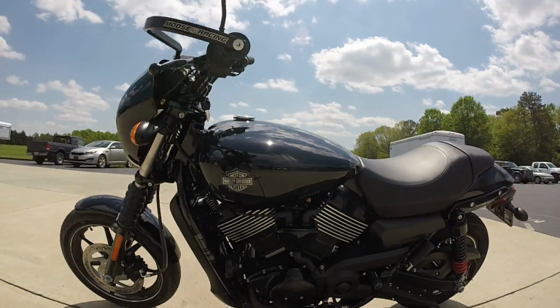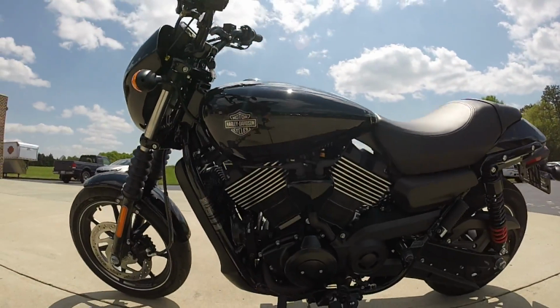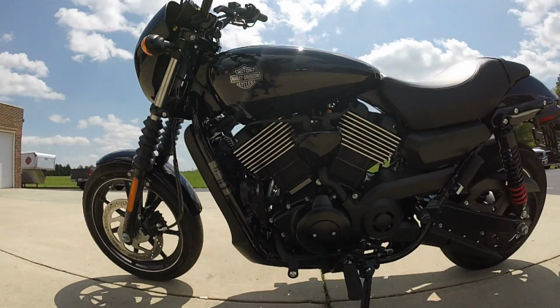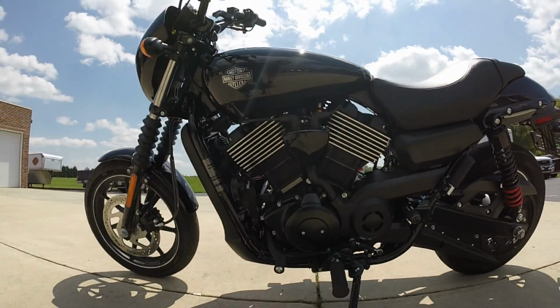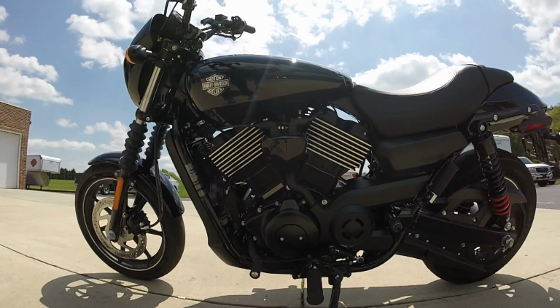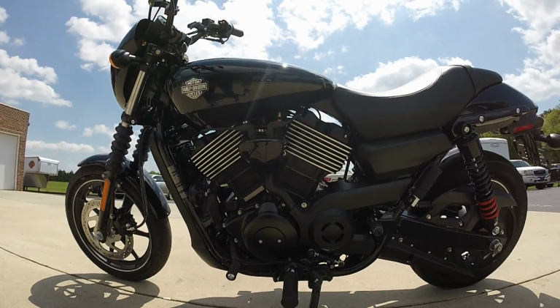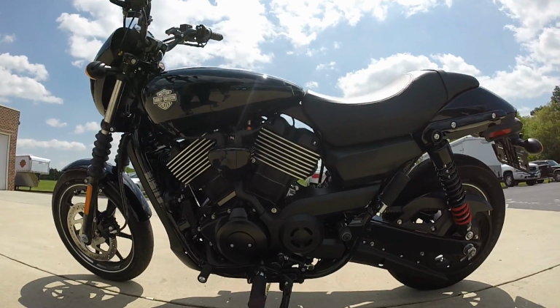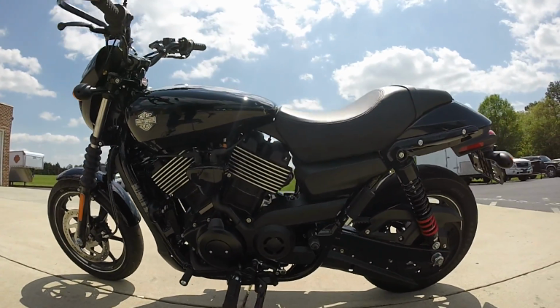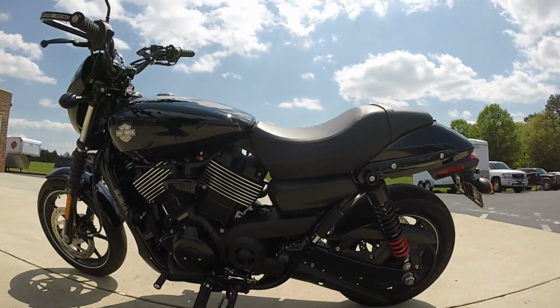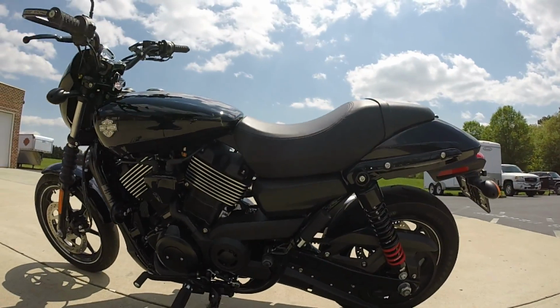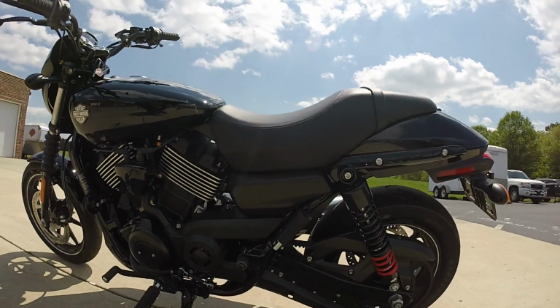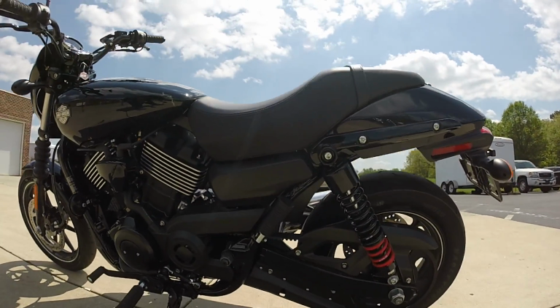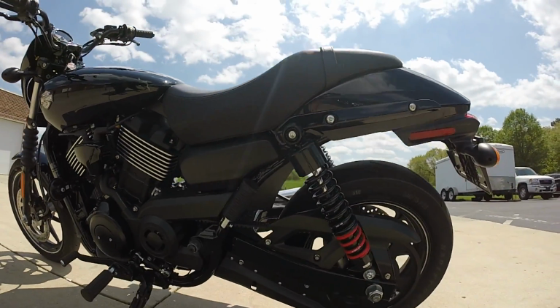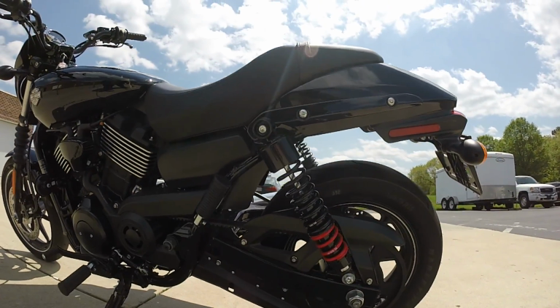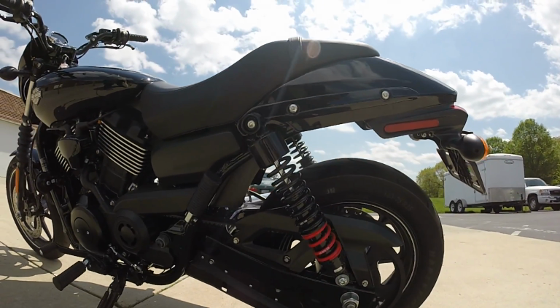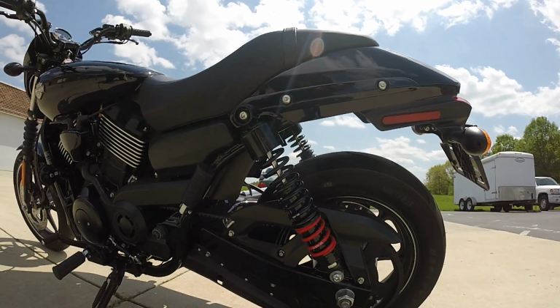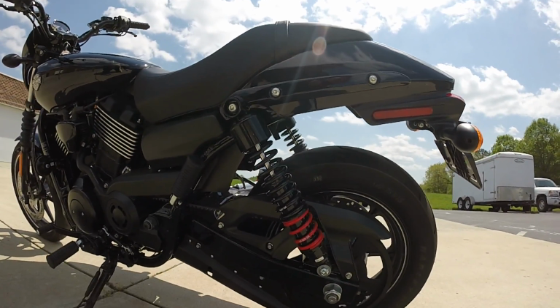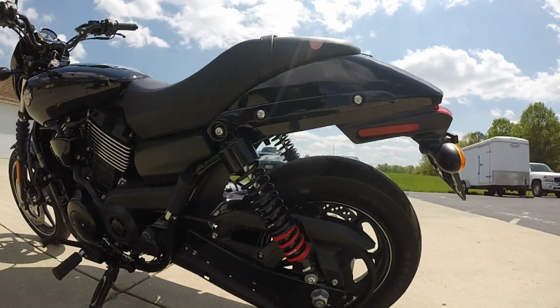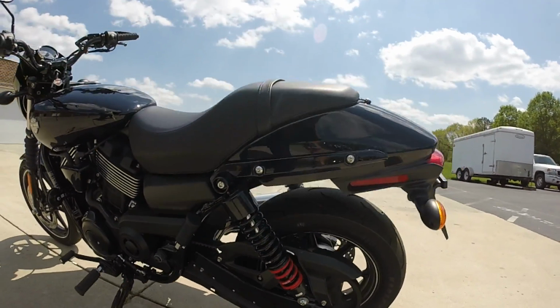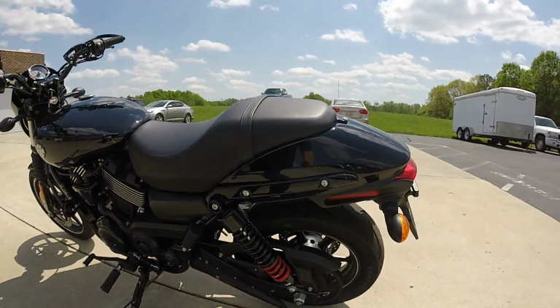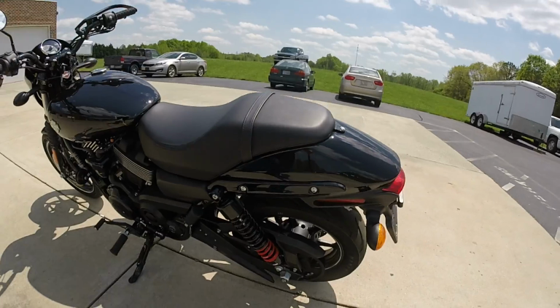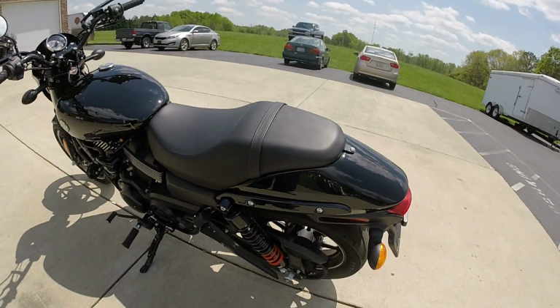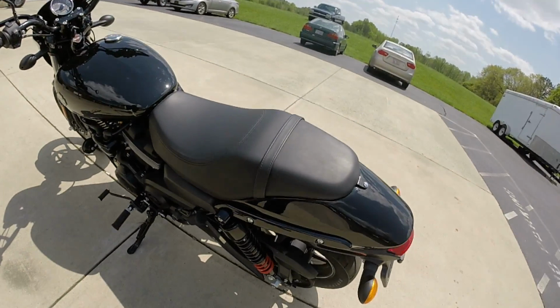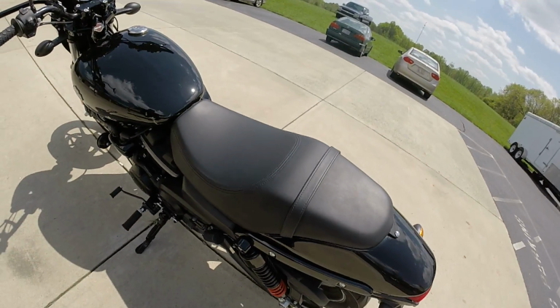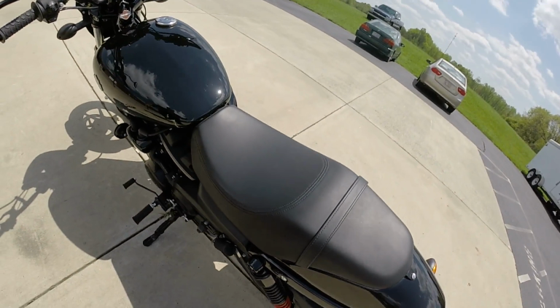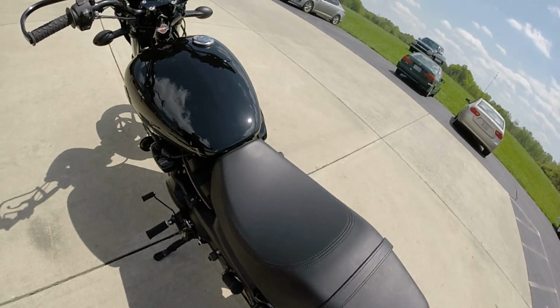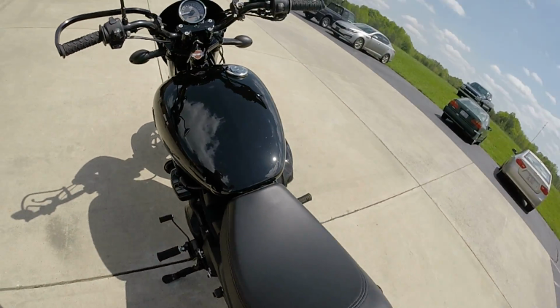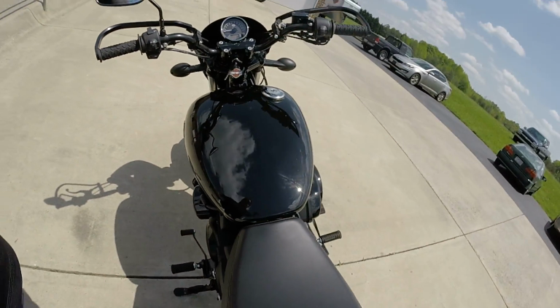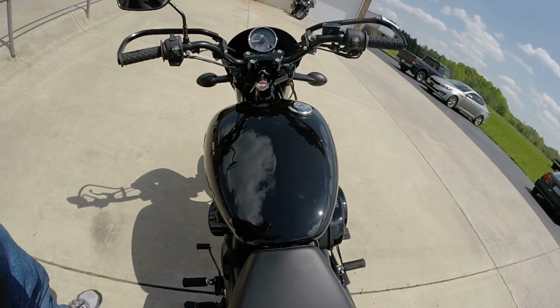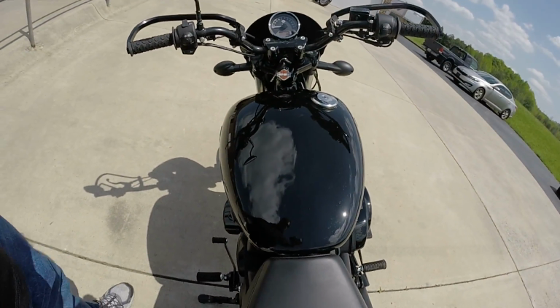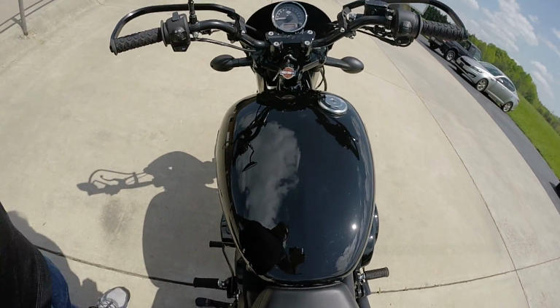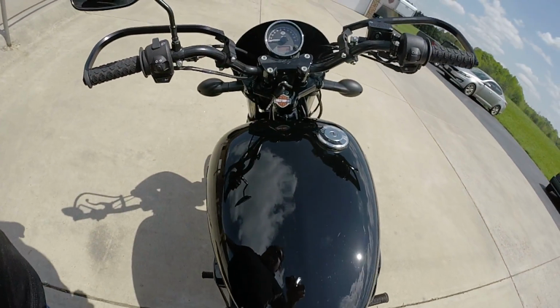Great platform for customization — that's why we like to dress them up. We've beefed up these shocks, added more travel to them, got the two-up seat and teardrop gas tank.